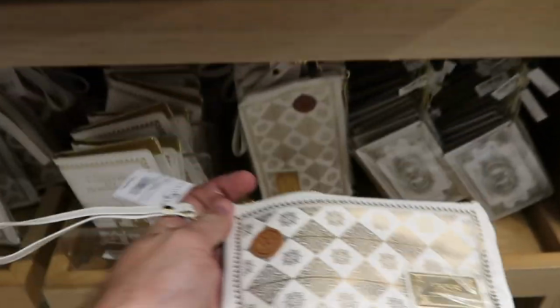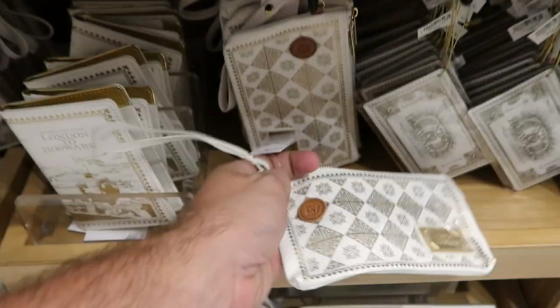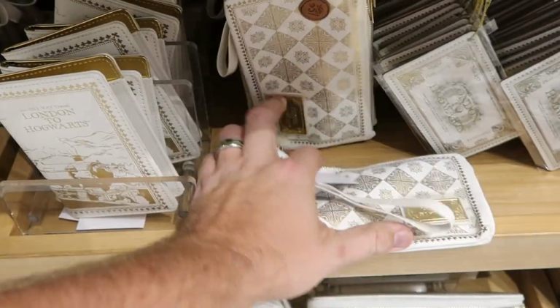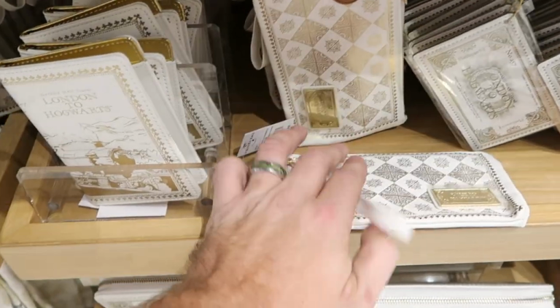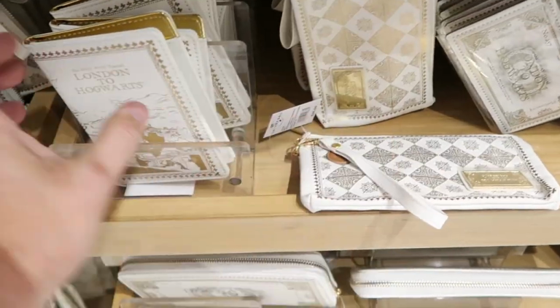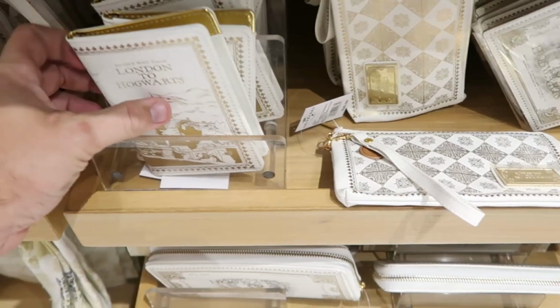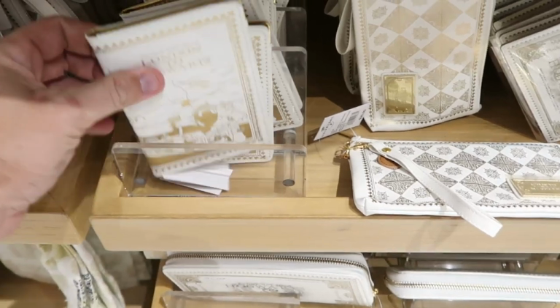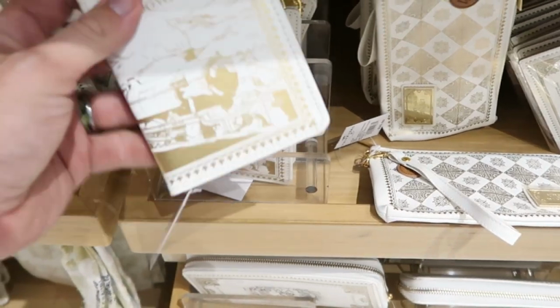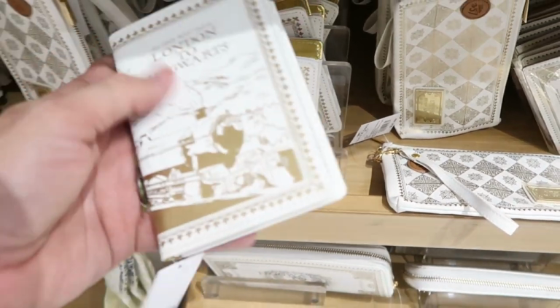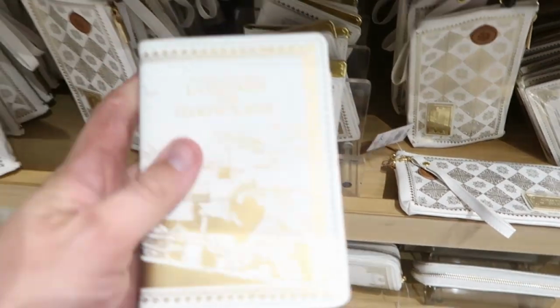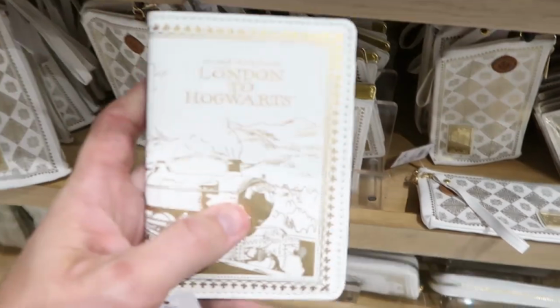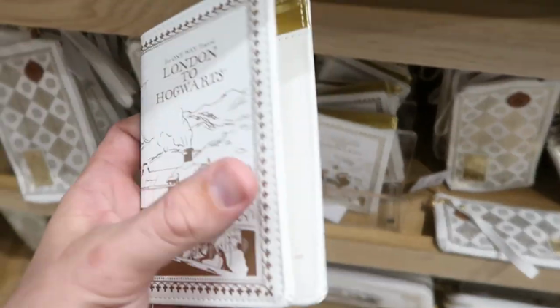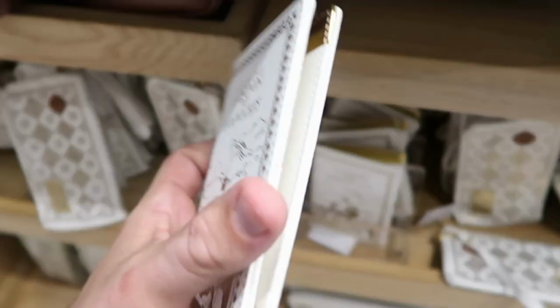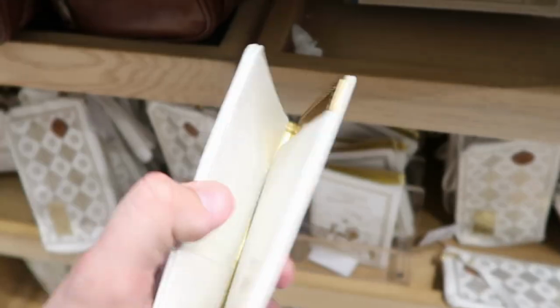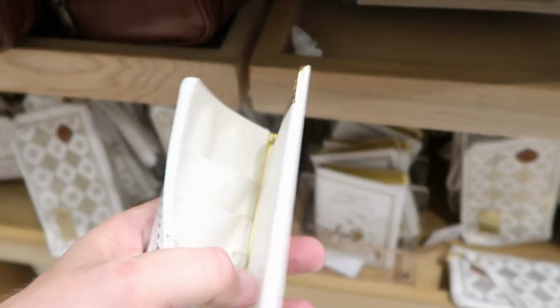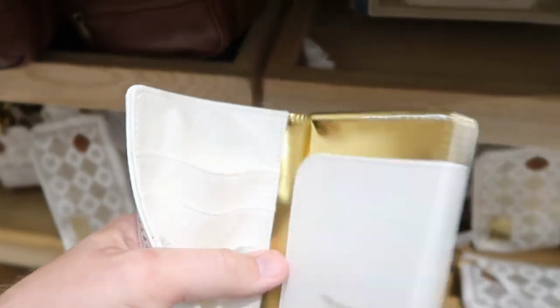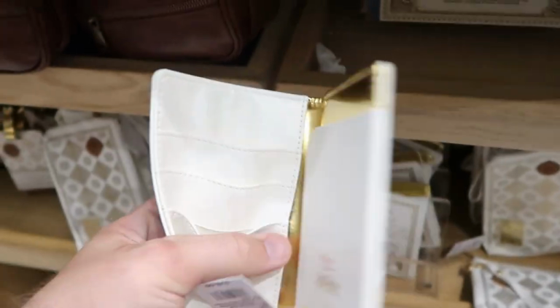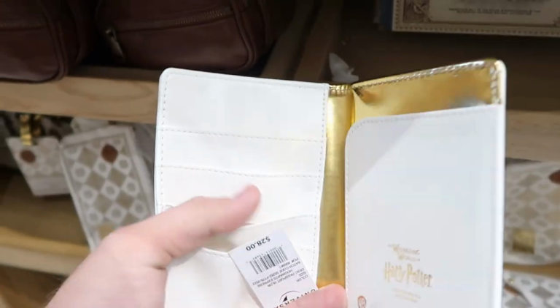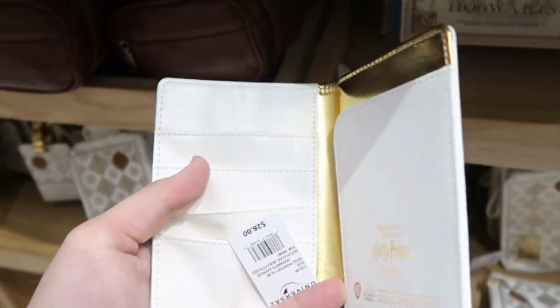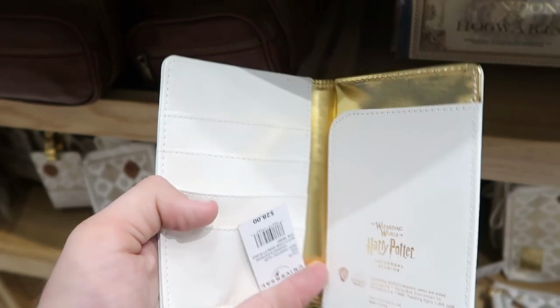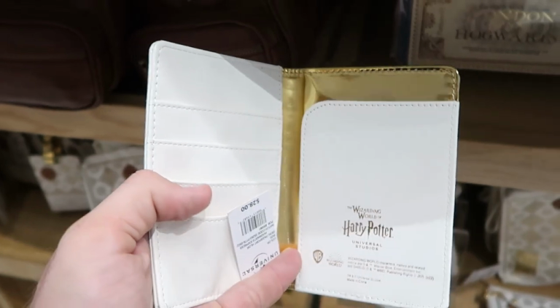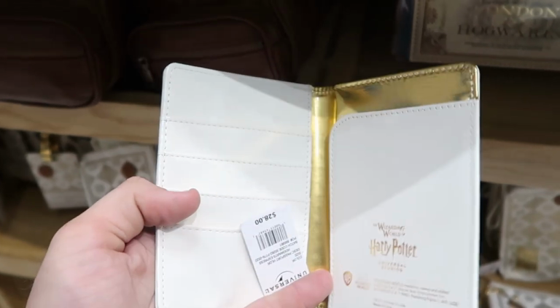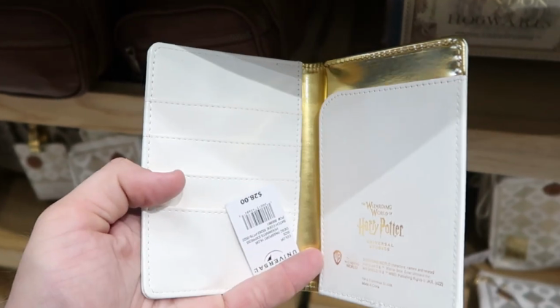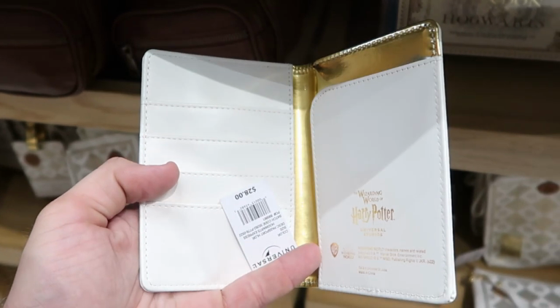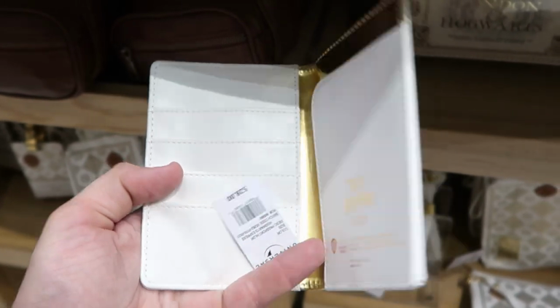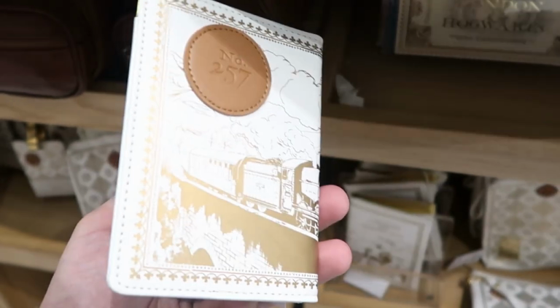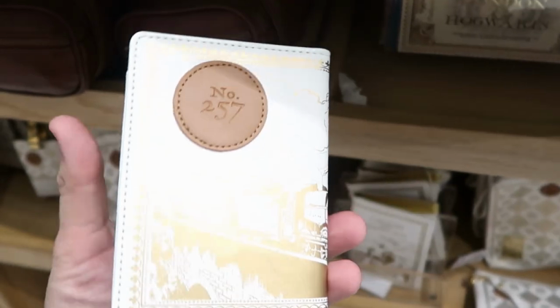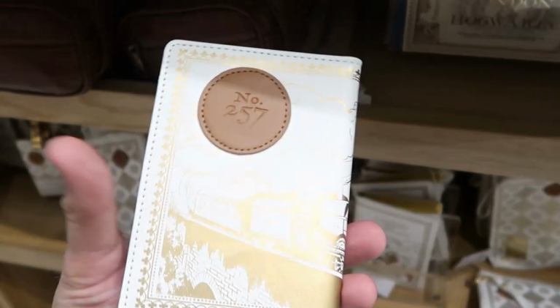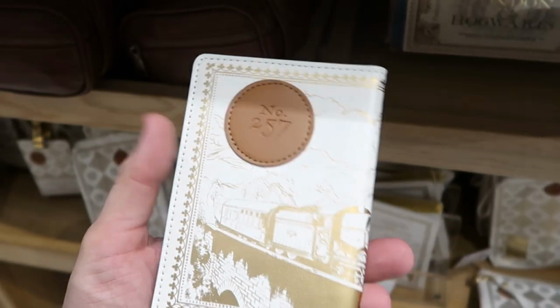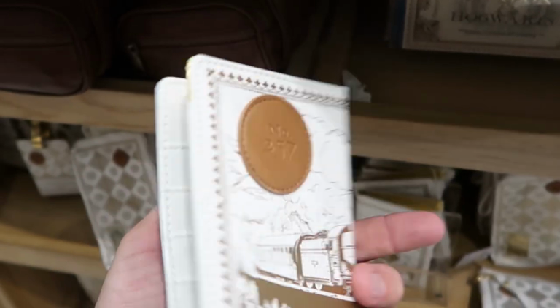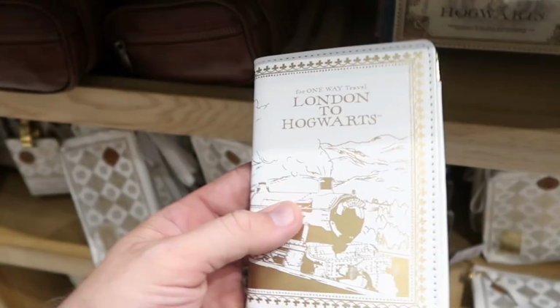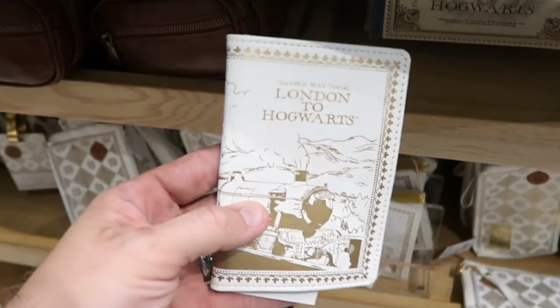Then I want to show you the one right next door over here — it actually says Hogwarts to London. Look at the inside though — it's actually a pretty good sized card holder, another good item for the parks. These are only $28 a piece.